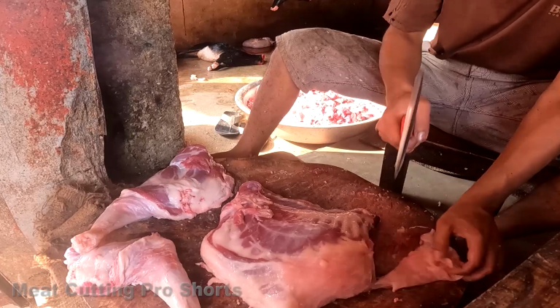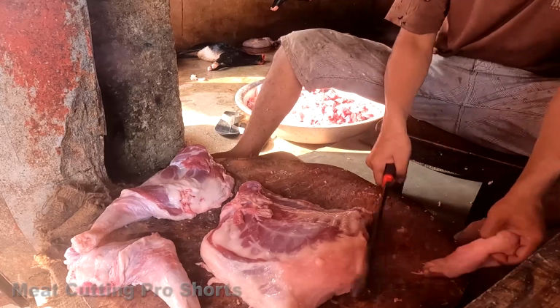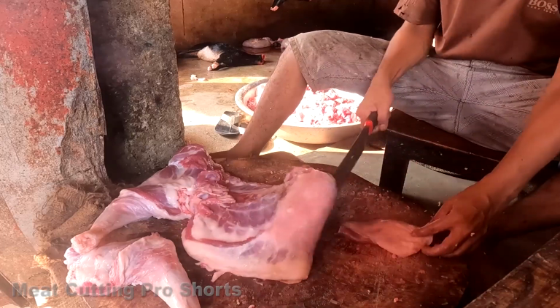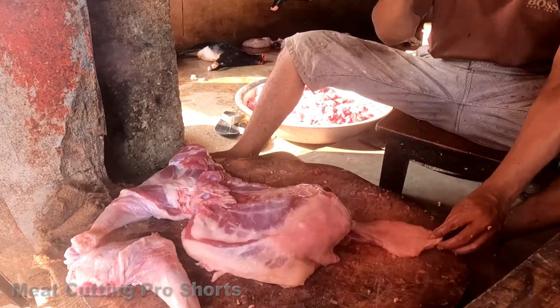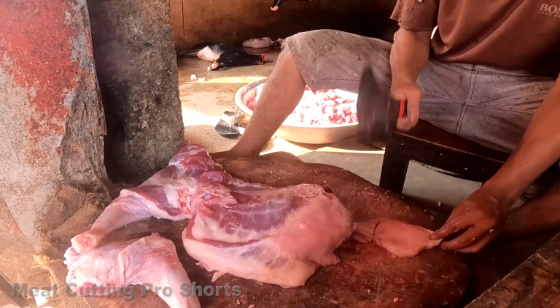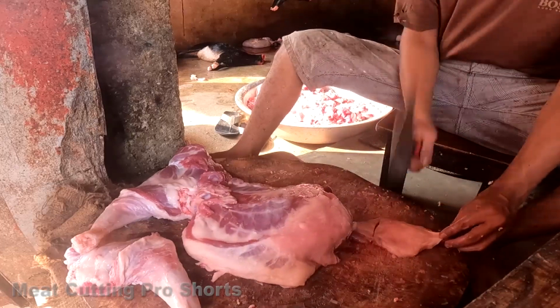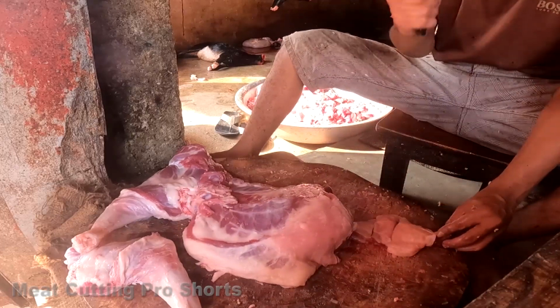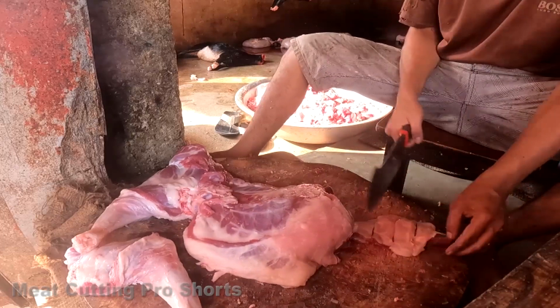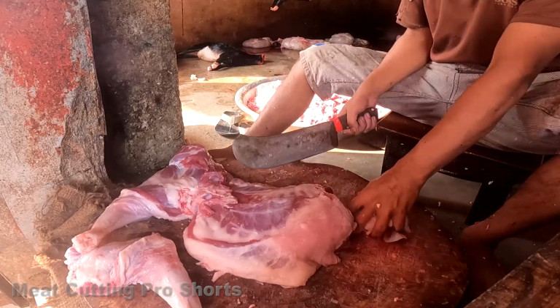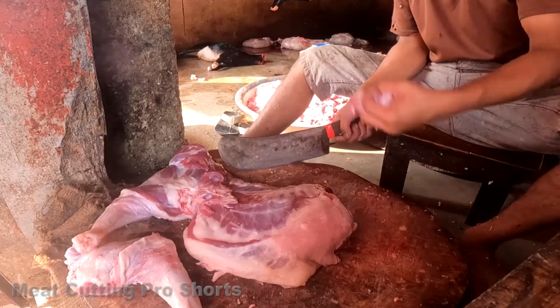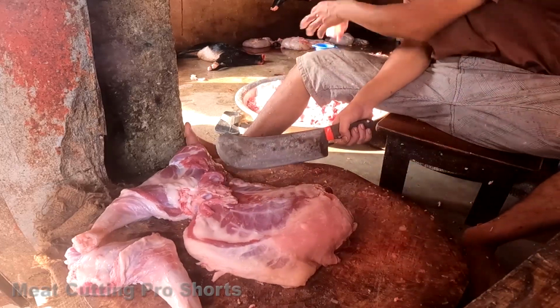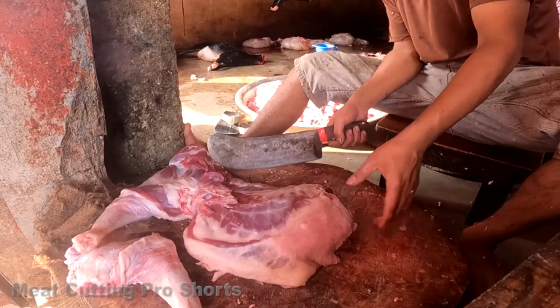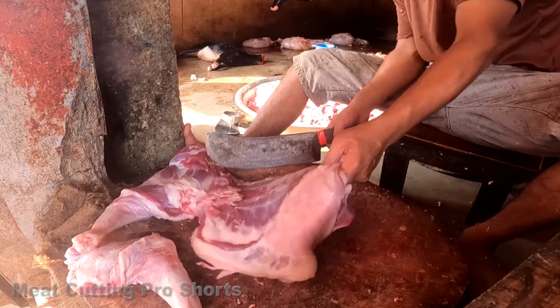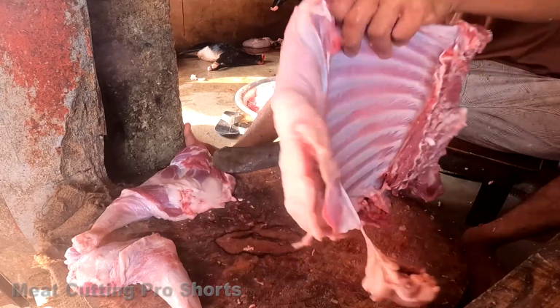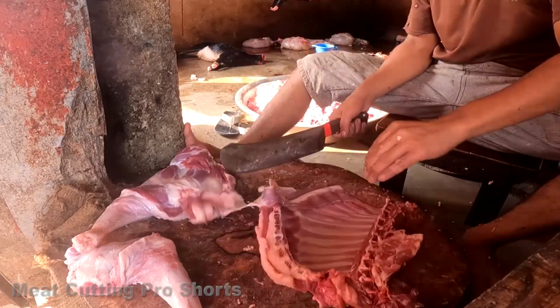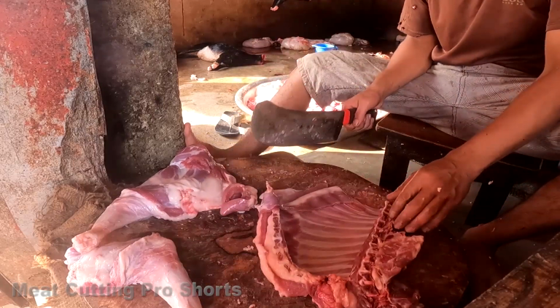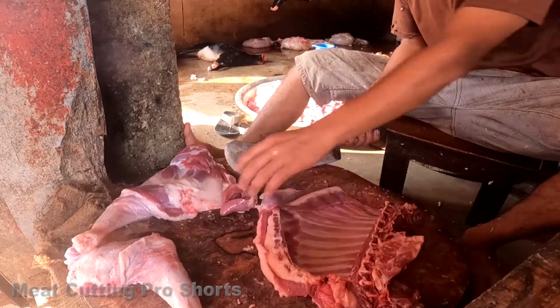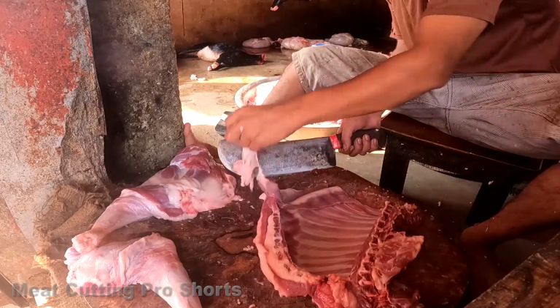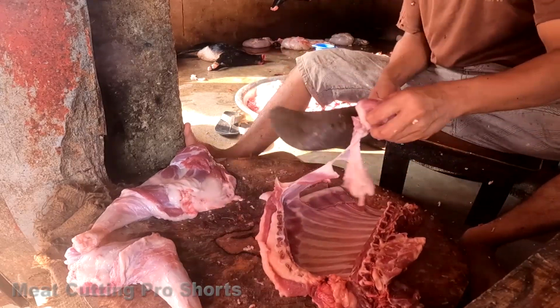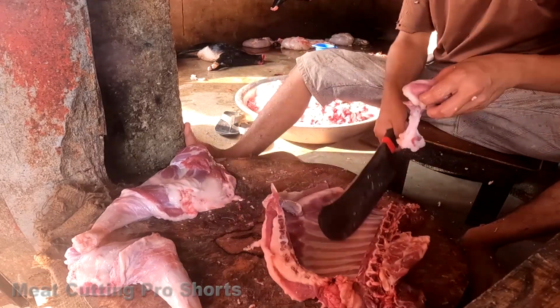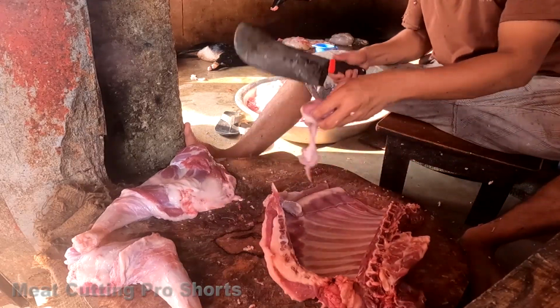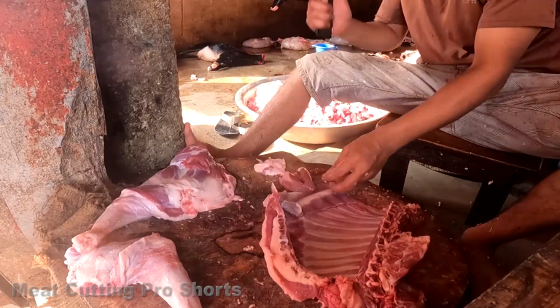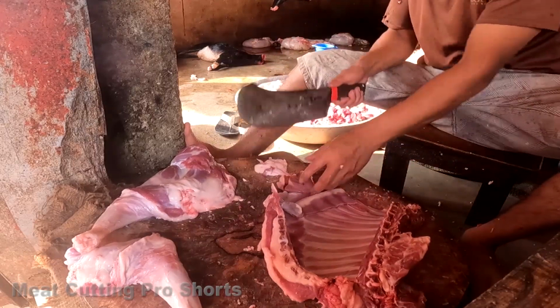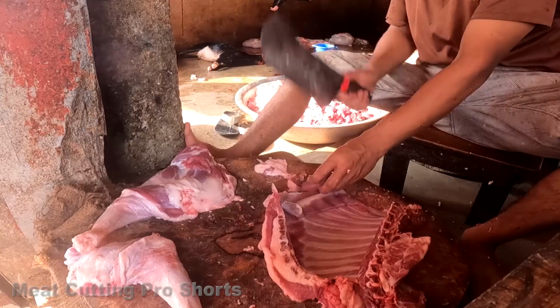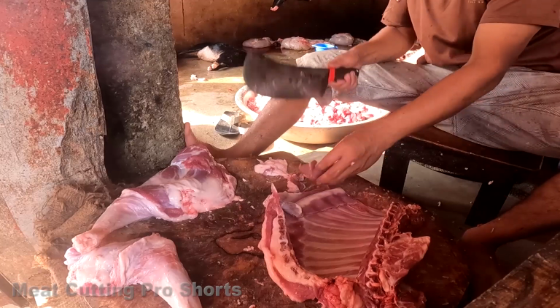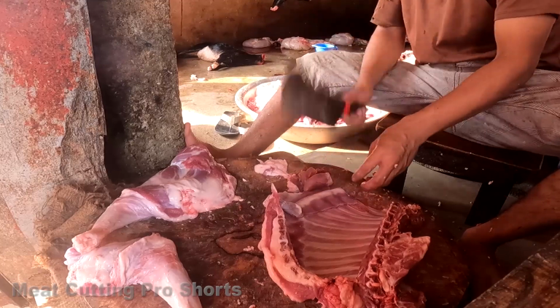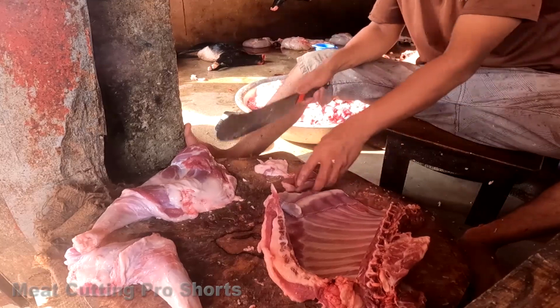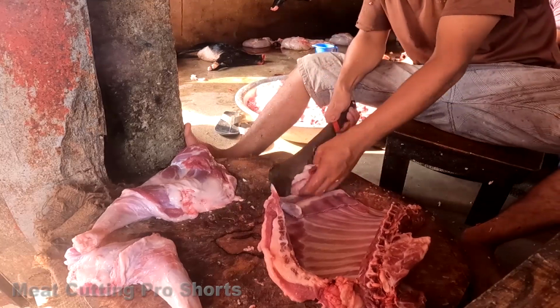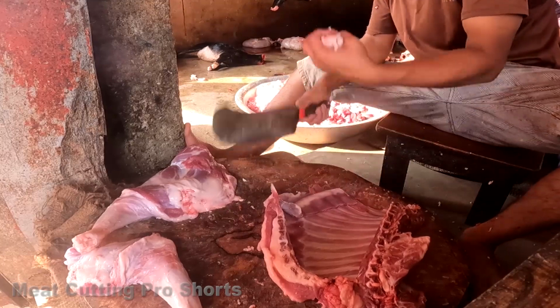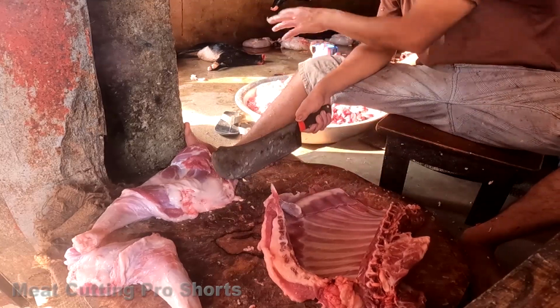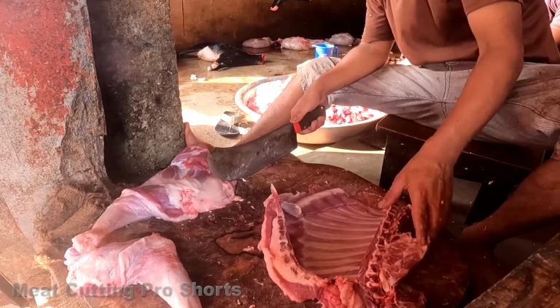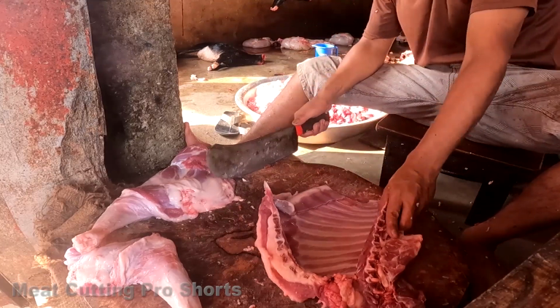I don't really want to put it in my hand. I don't know who I was going to put it in my hand. I love you. Thank you.